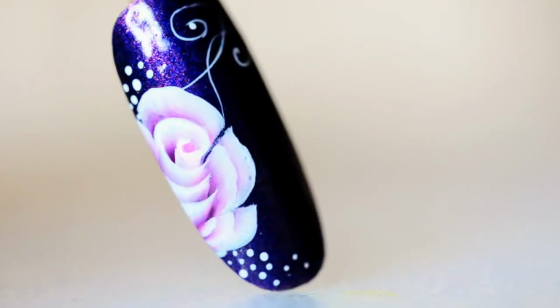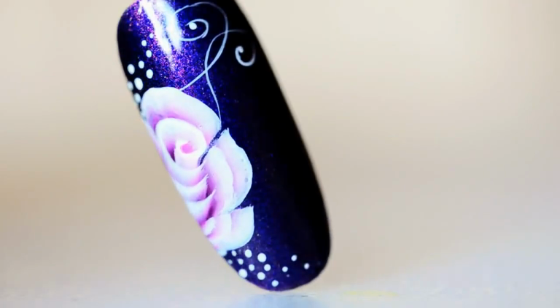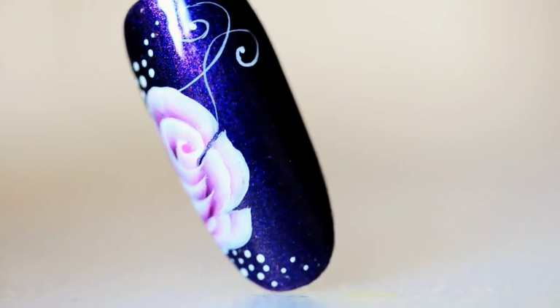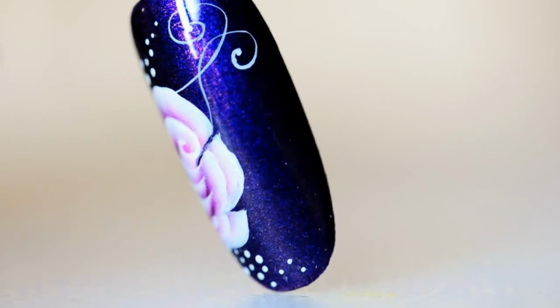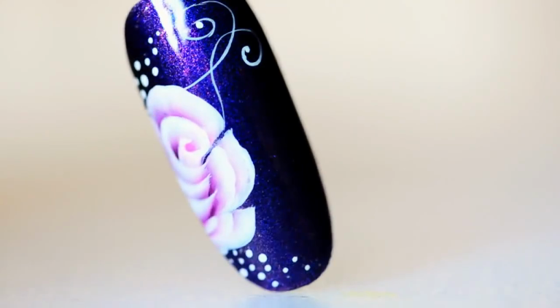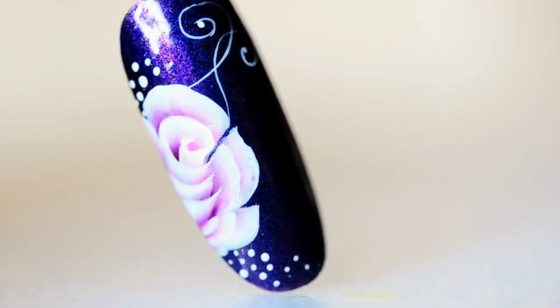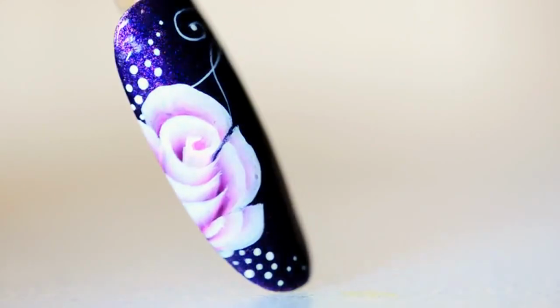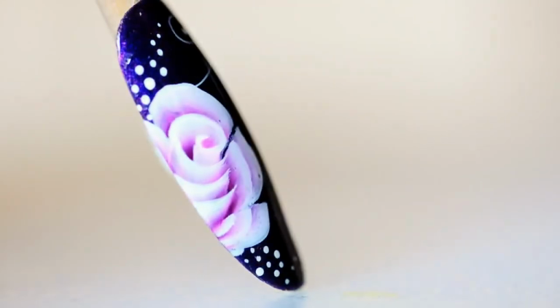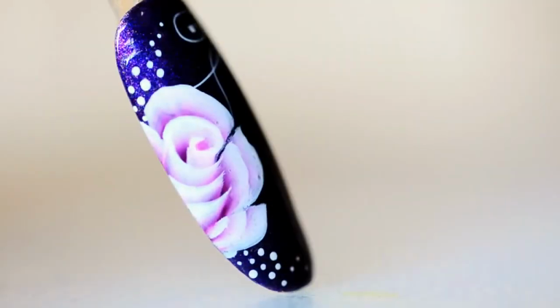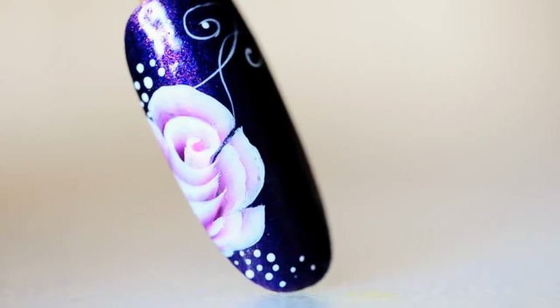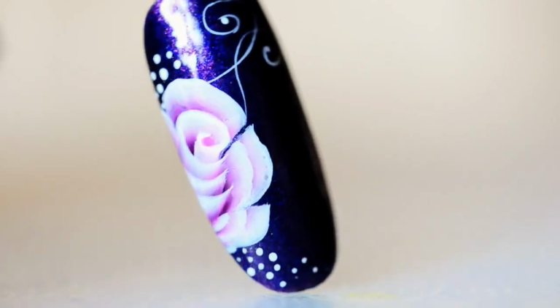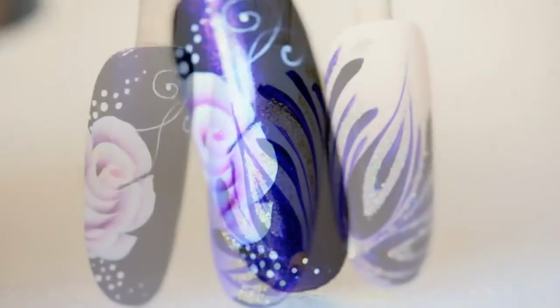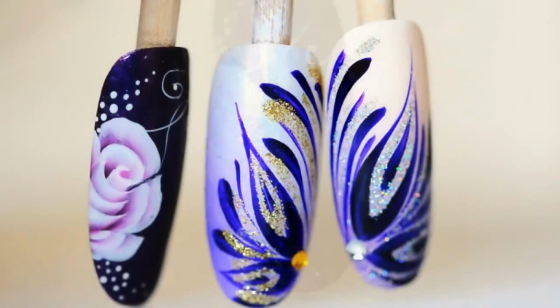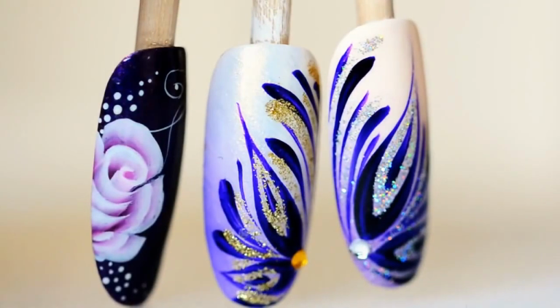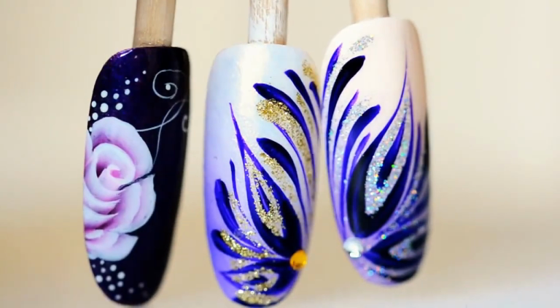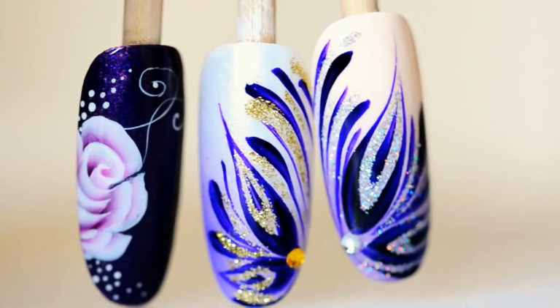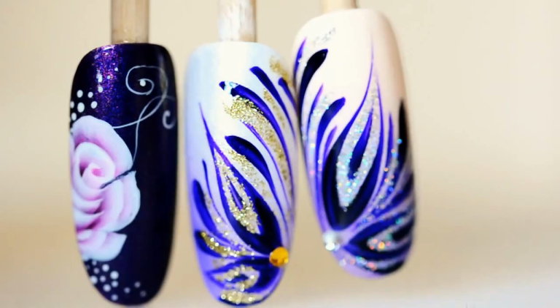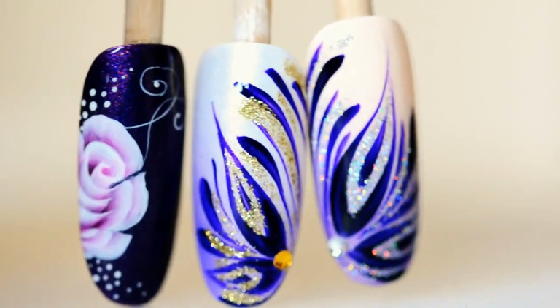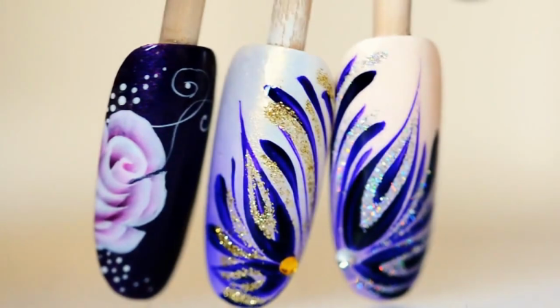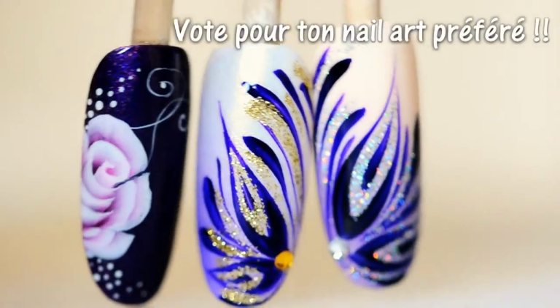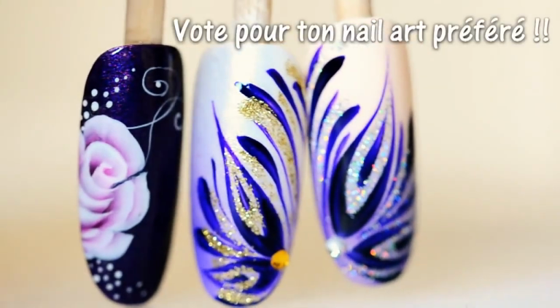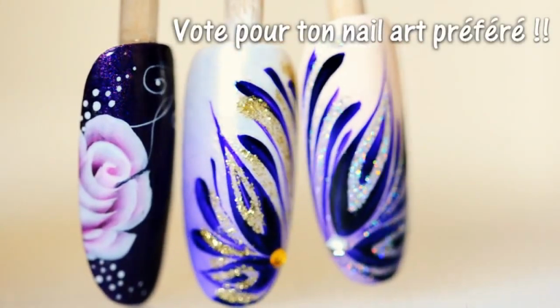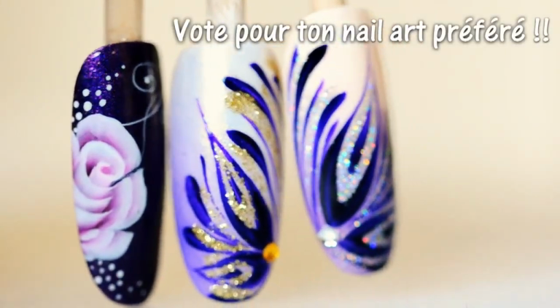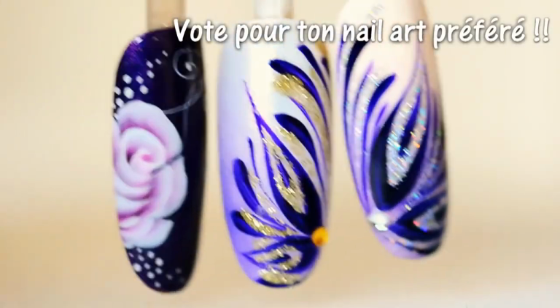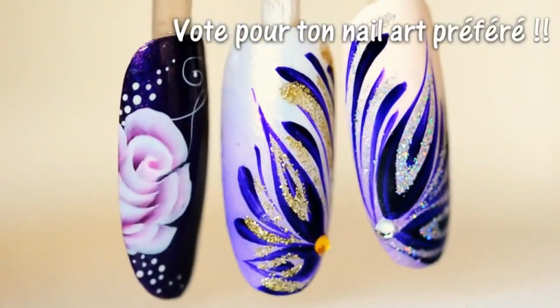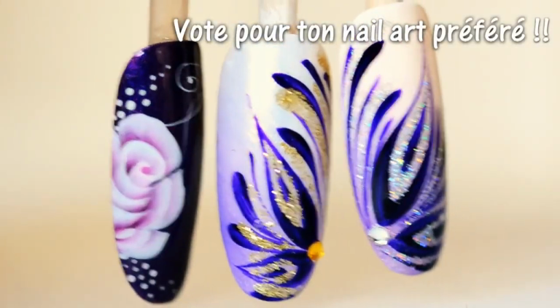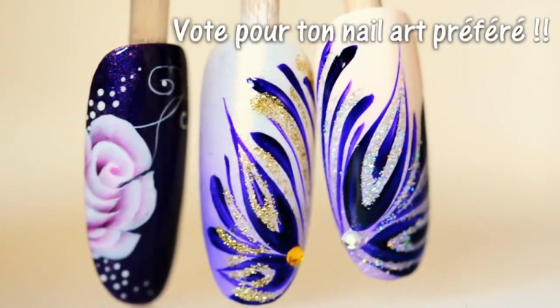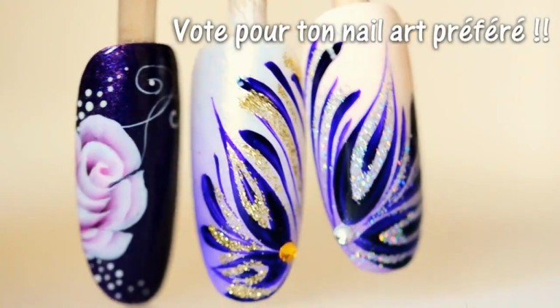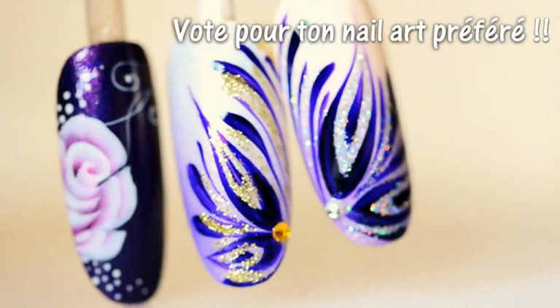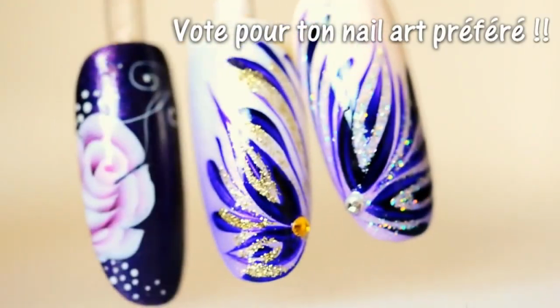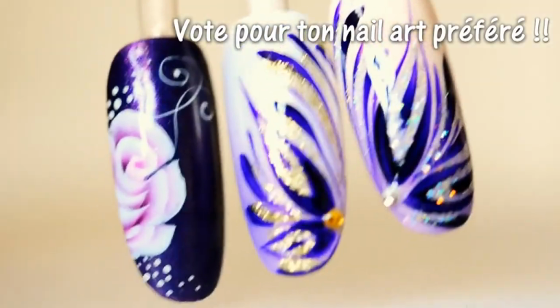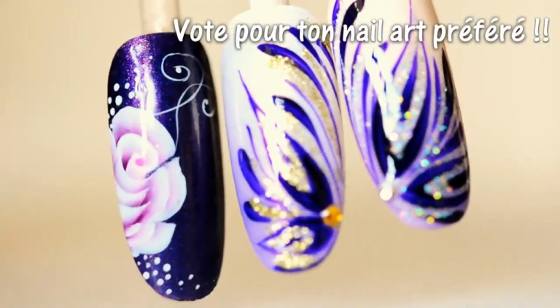So here's the final result. Here are the three designs I've done today. What's your favorite? If you want more videos on fake nails, tell me in the comments, and I'll see you next week. Bye!